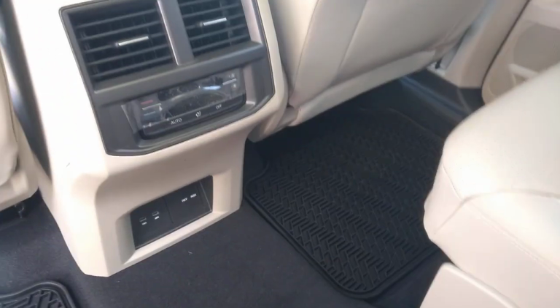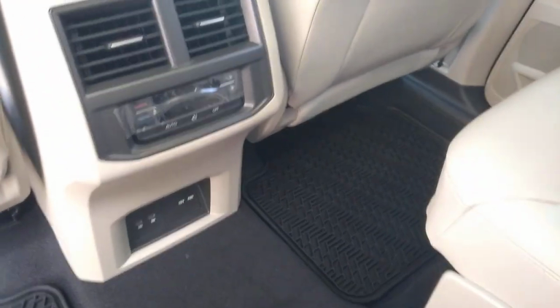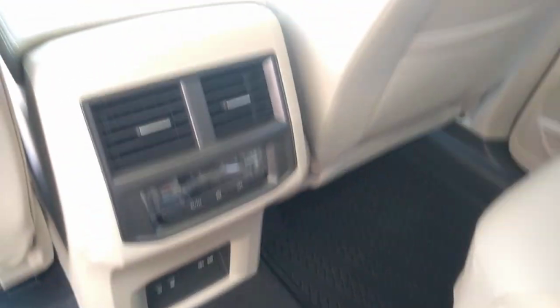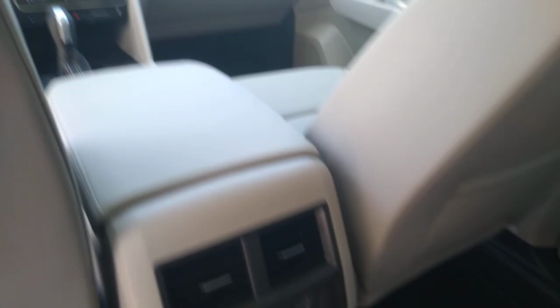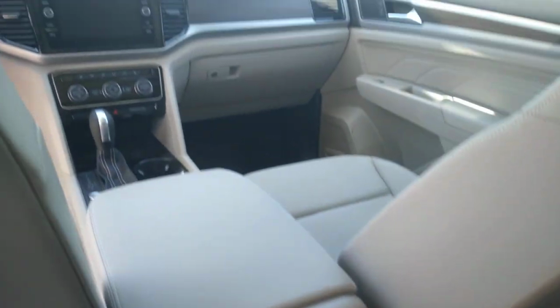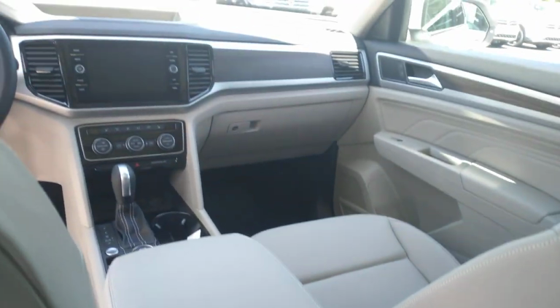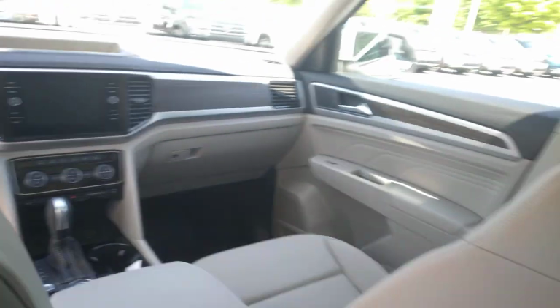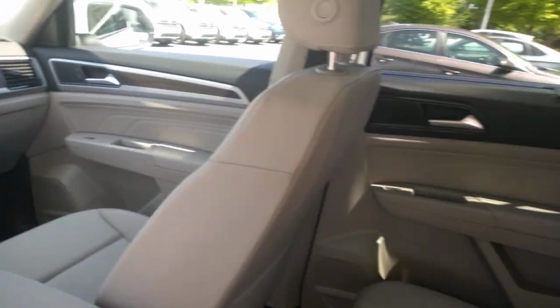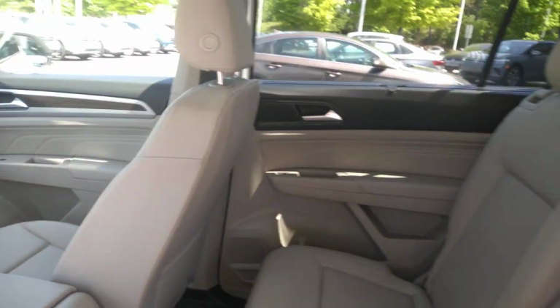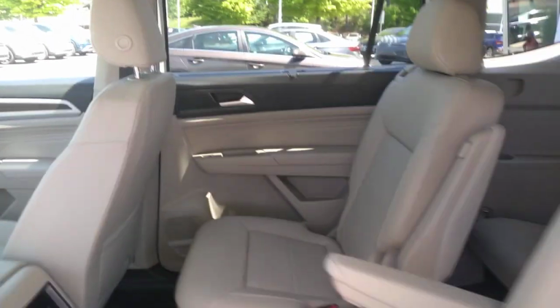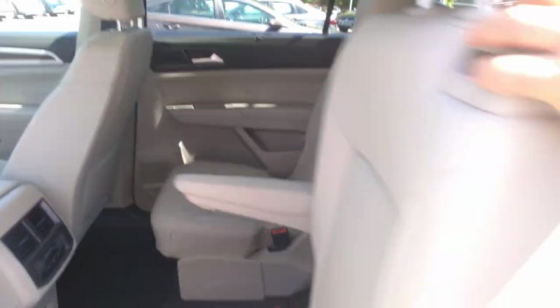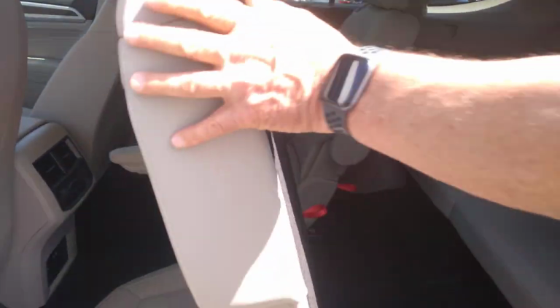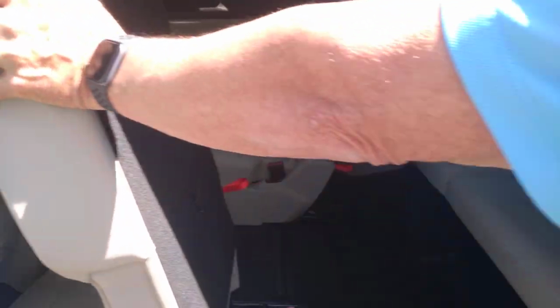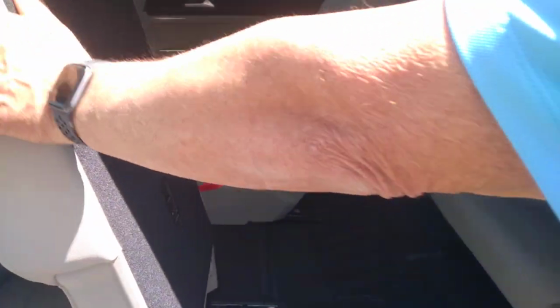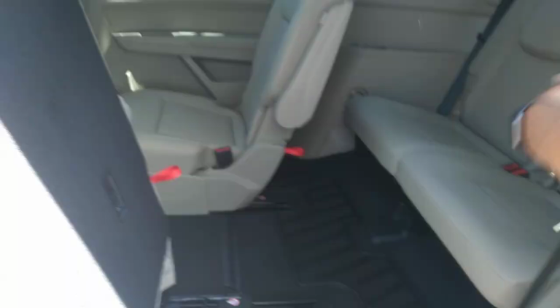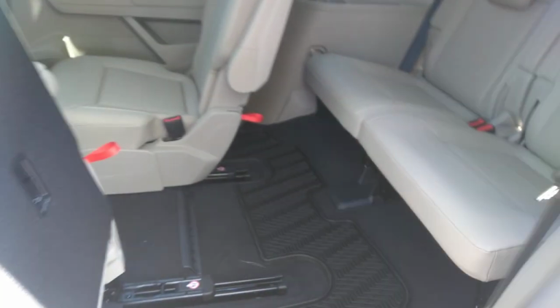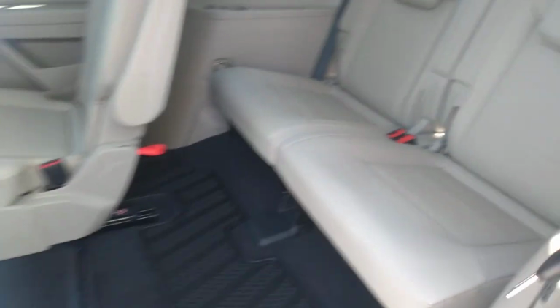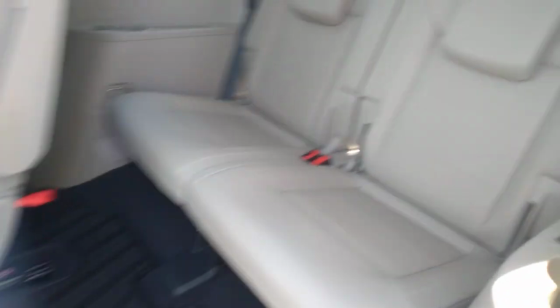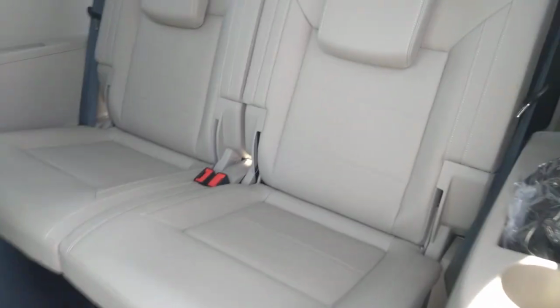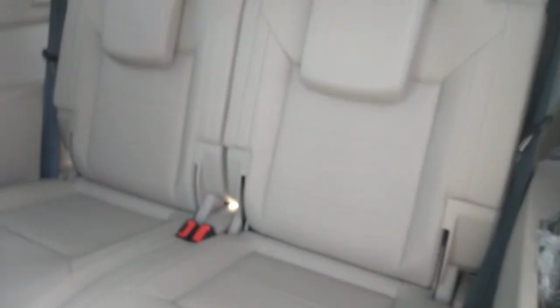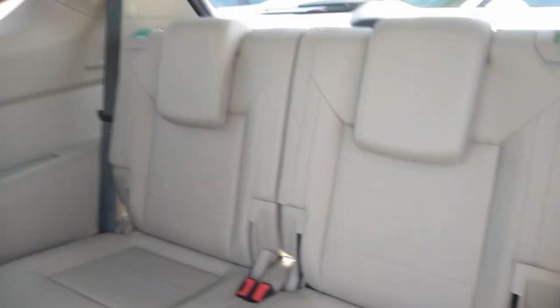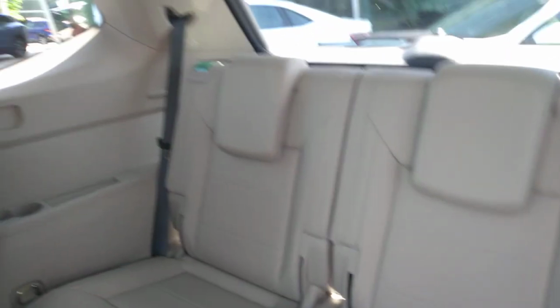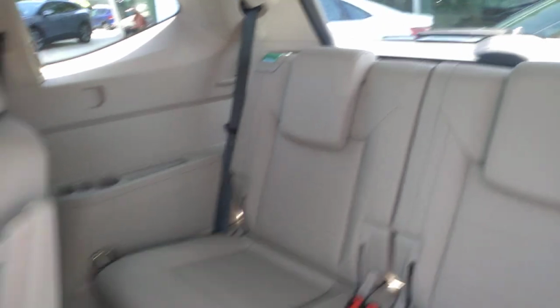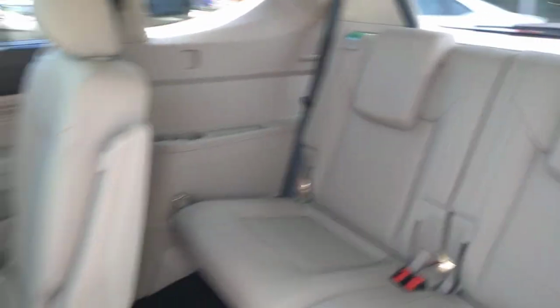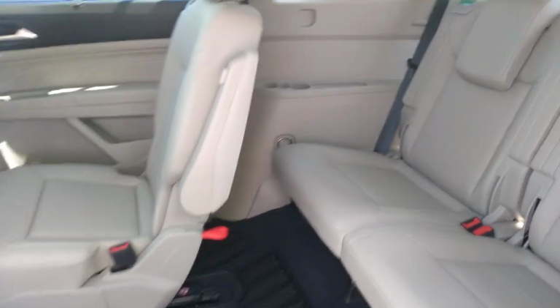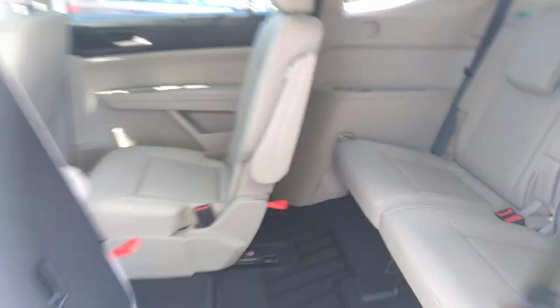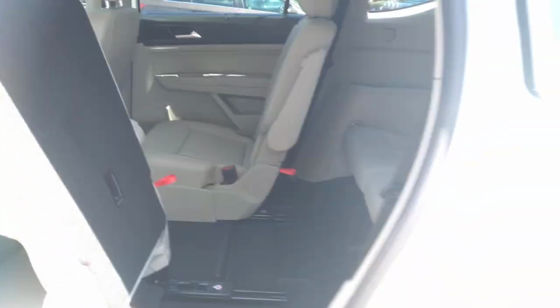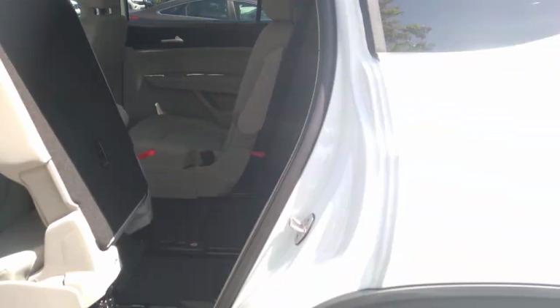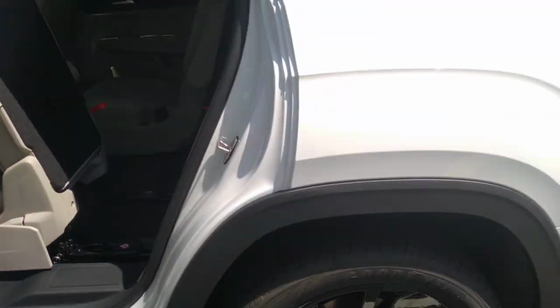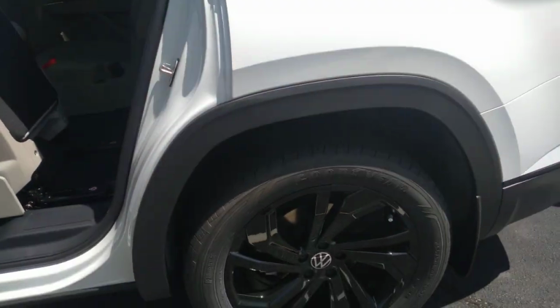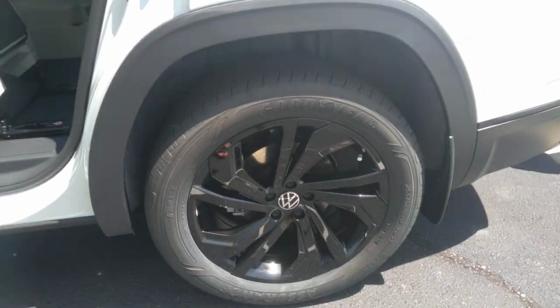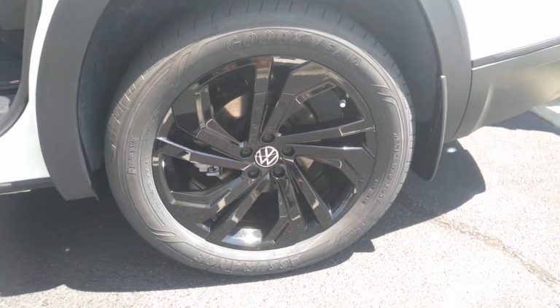The guys in the back that sit in the back have their own climate control and USB ports back here. Easy access to the 3rd row and a lot of space in that 3rd row. Two adults could sit there and you'd have shoulder room, hip room, and leg room, believe it or not.